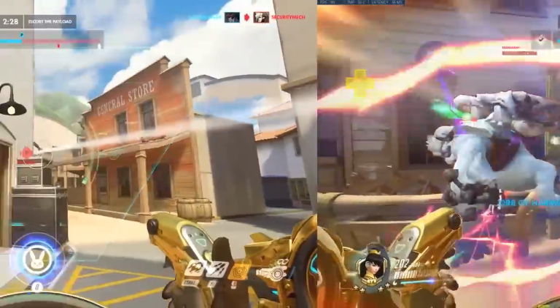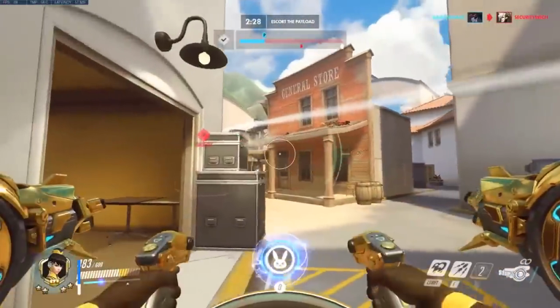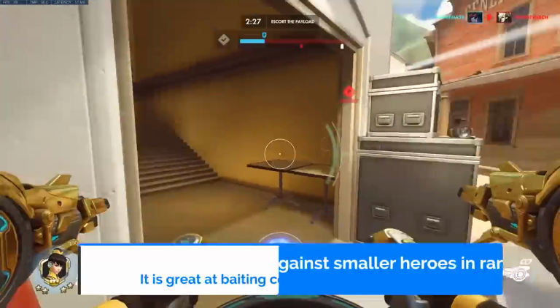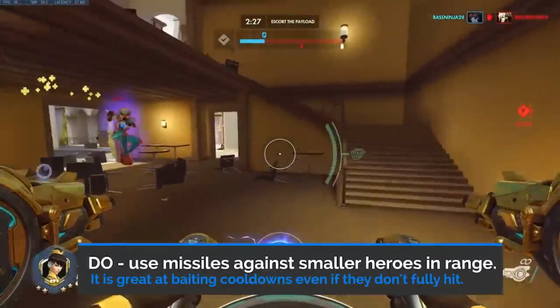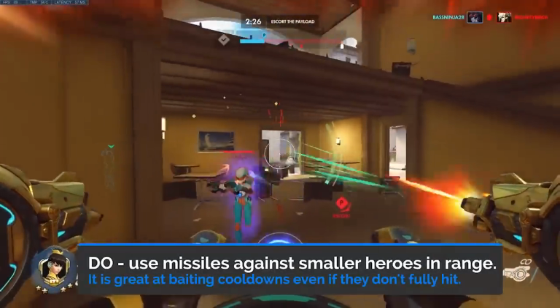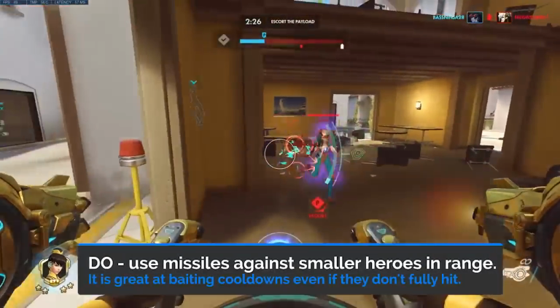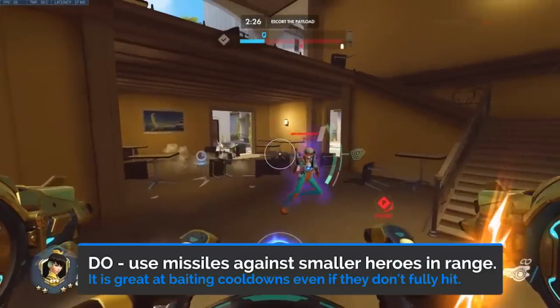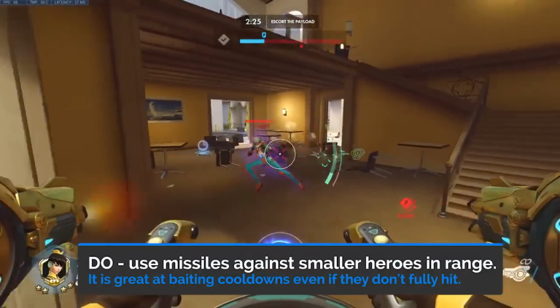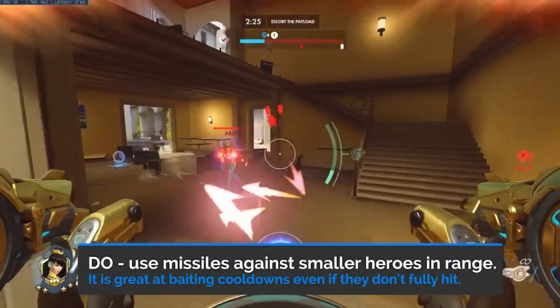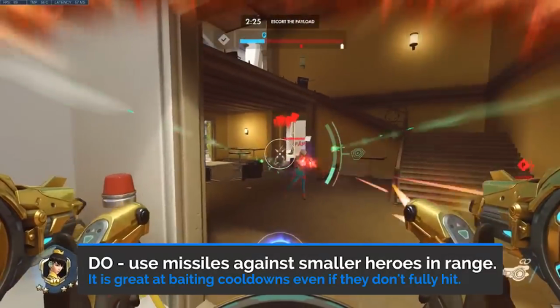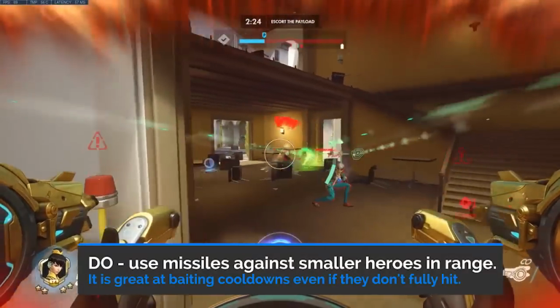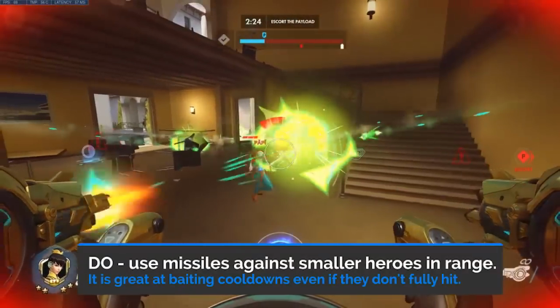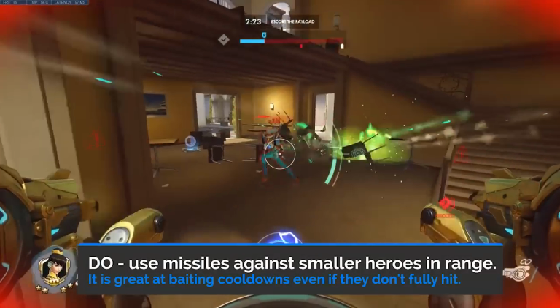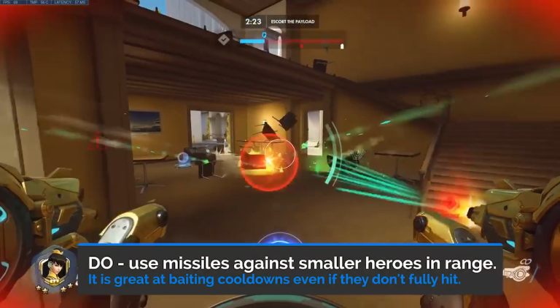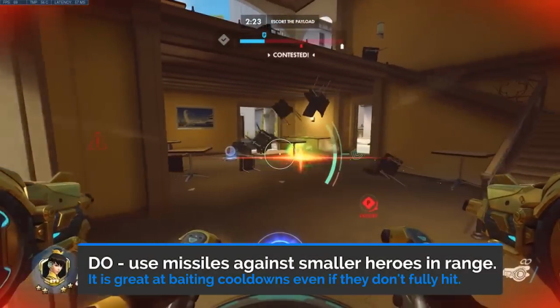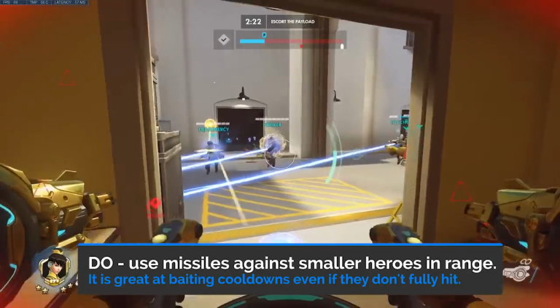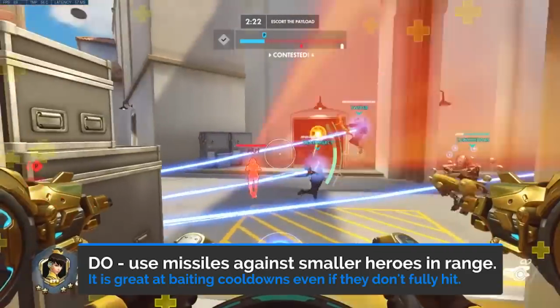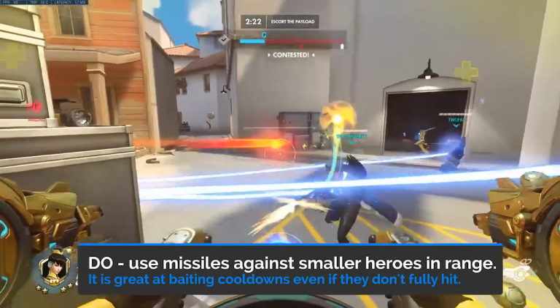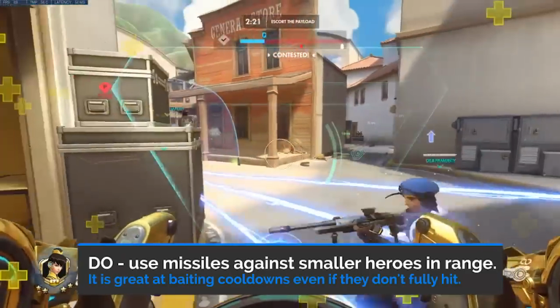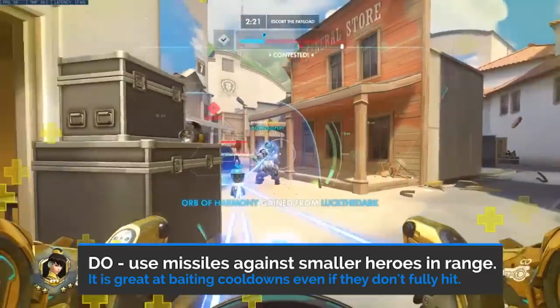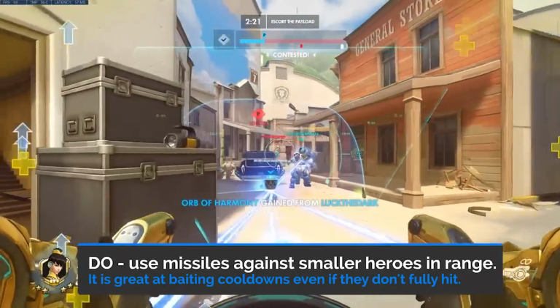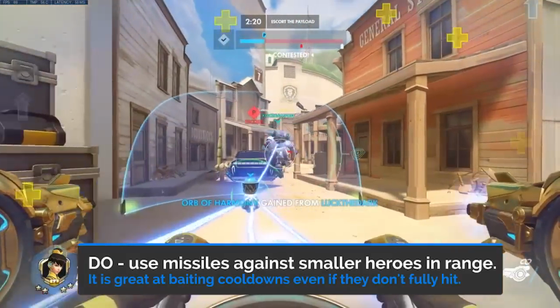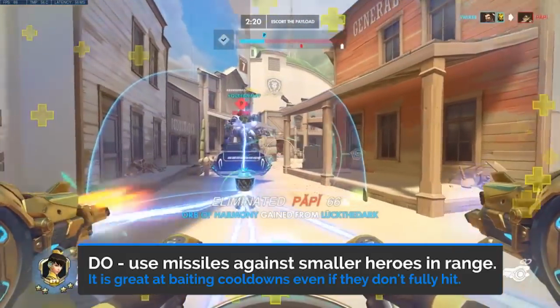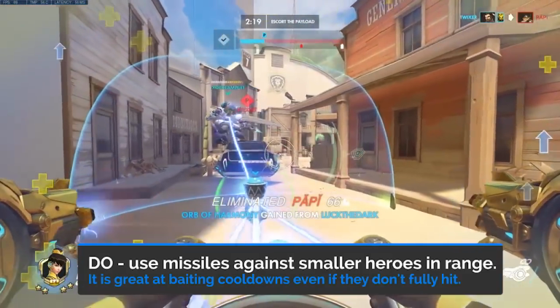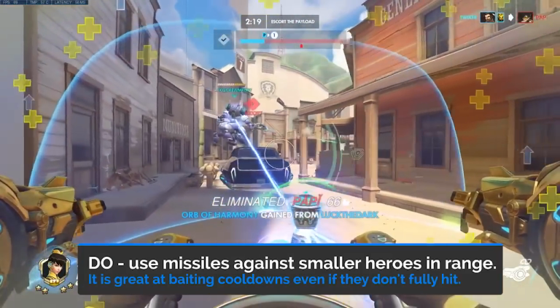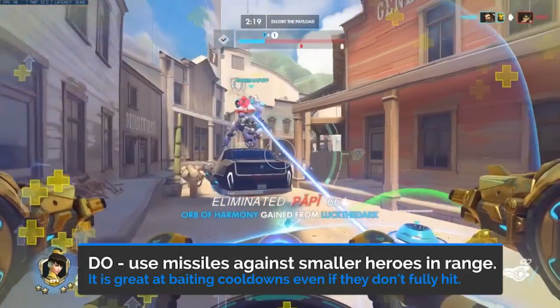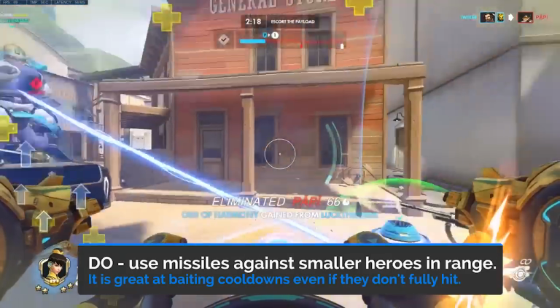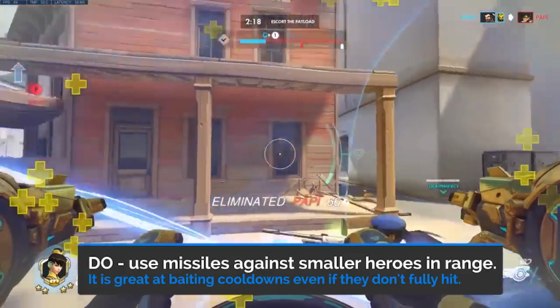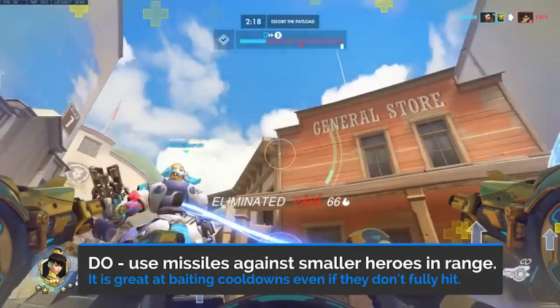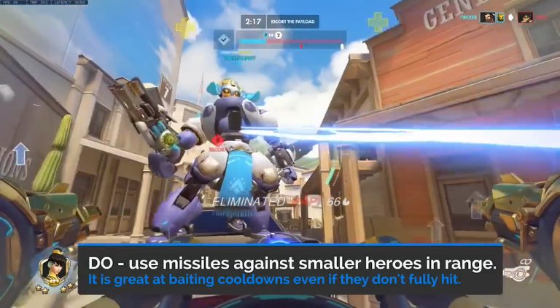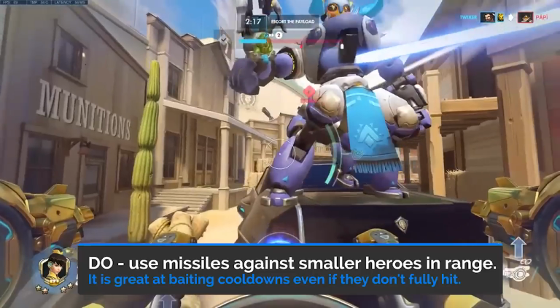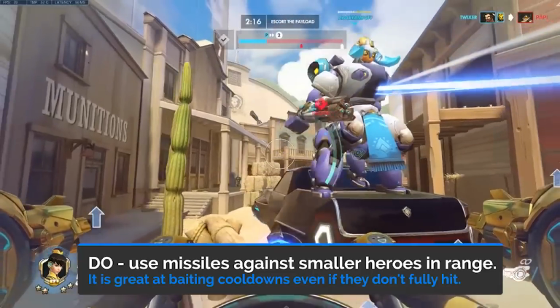Do use Micromissiles against smaller heroes if they are in effective range. Even if you don't hit them, it can often bait out cooldowns such as Recall, Deflect, or Translocator that will help your team eliminate them shortly thereafter.